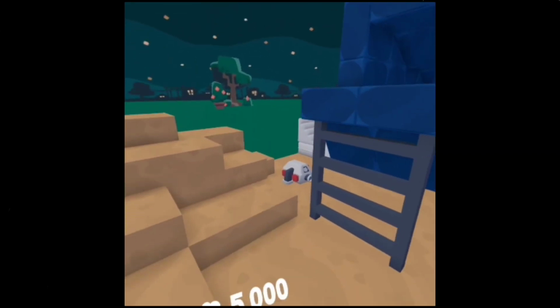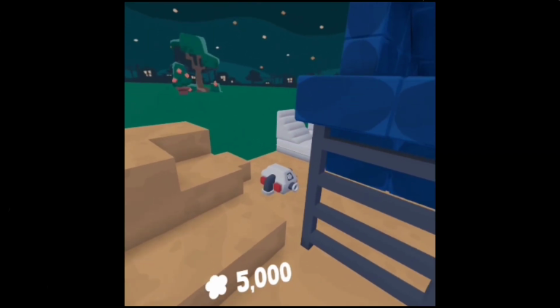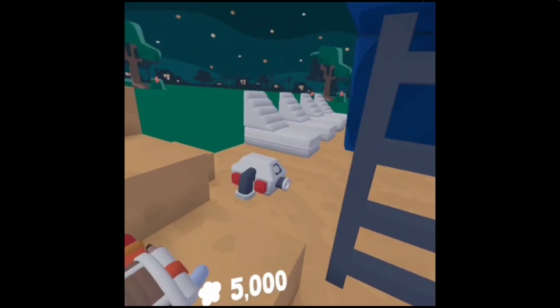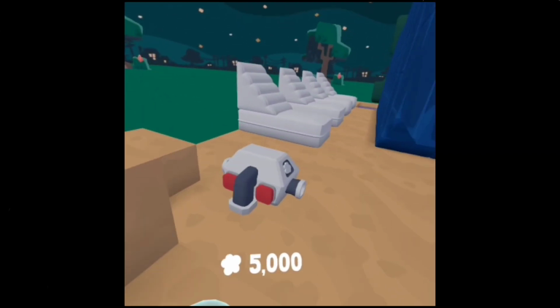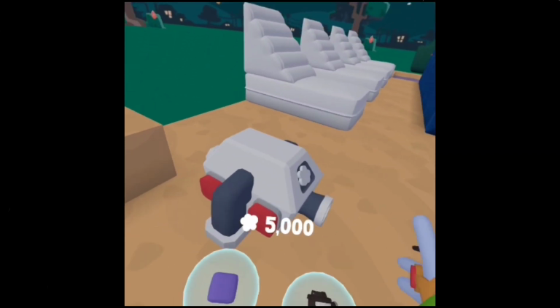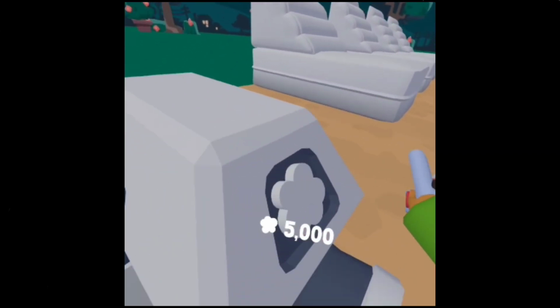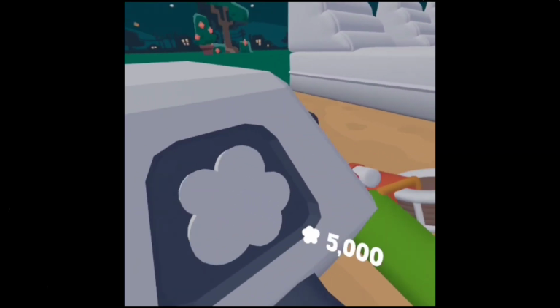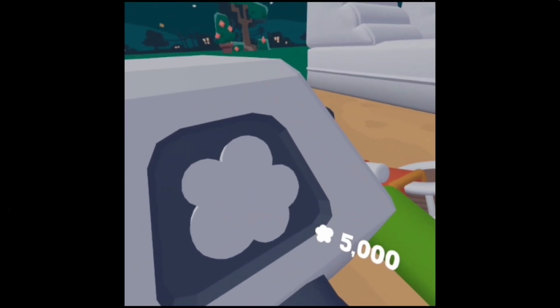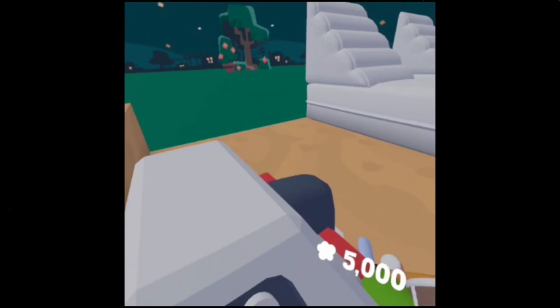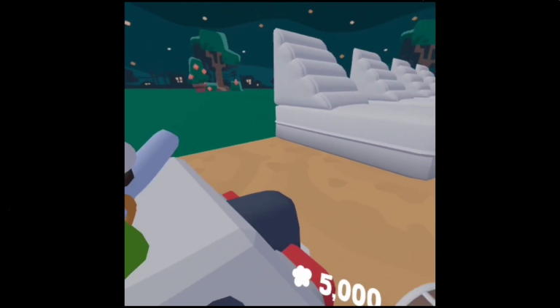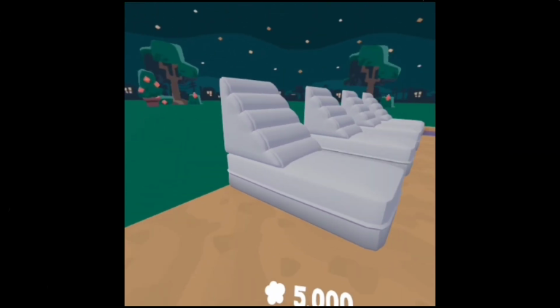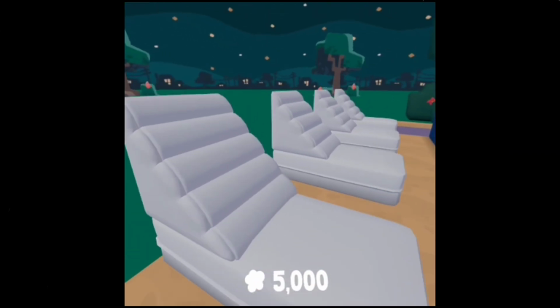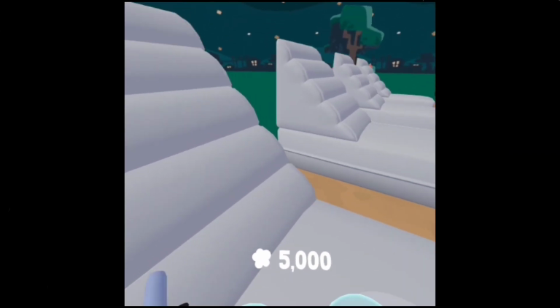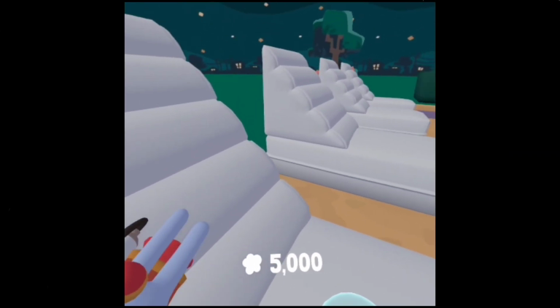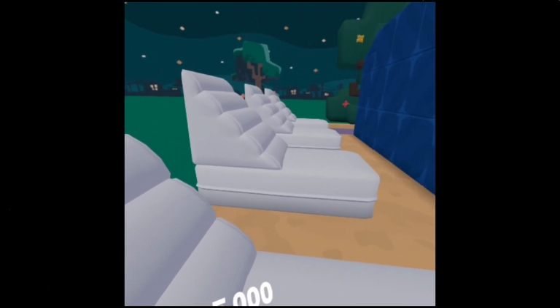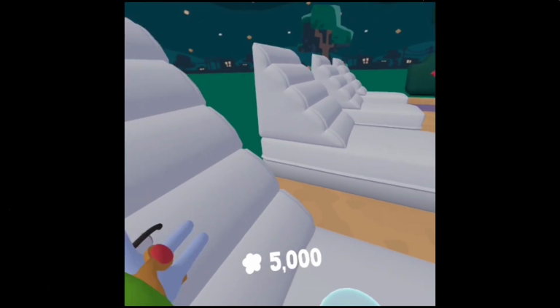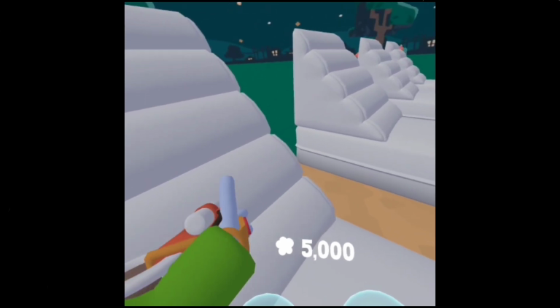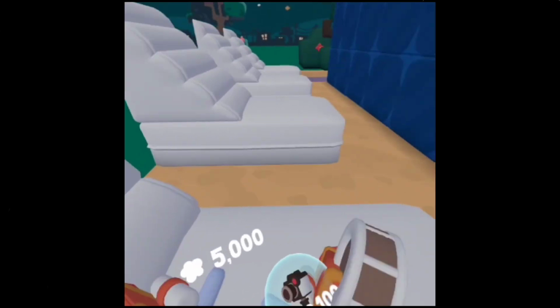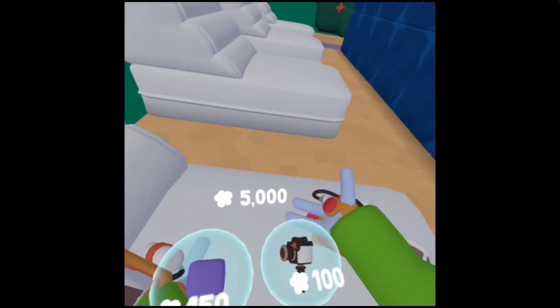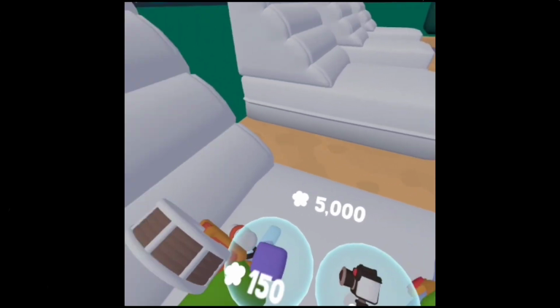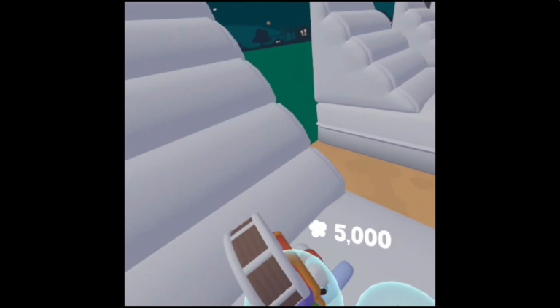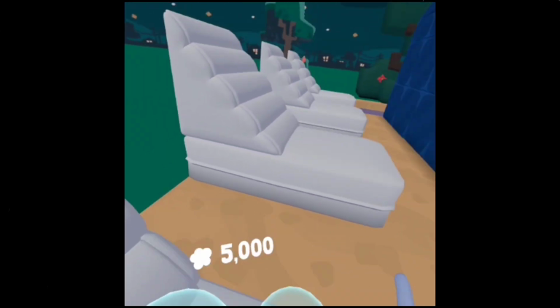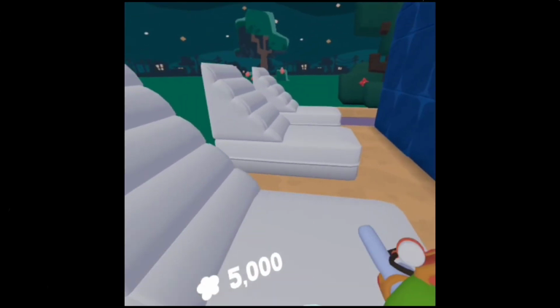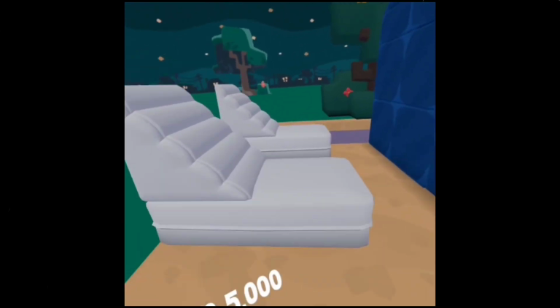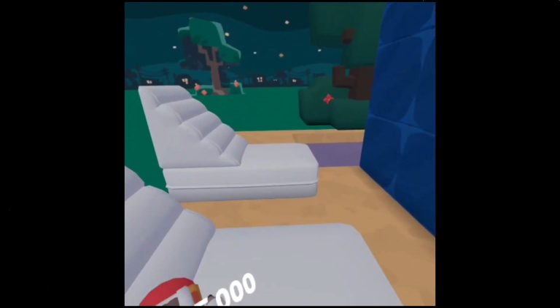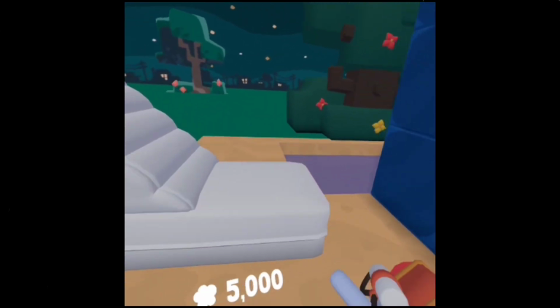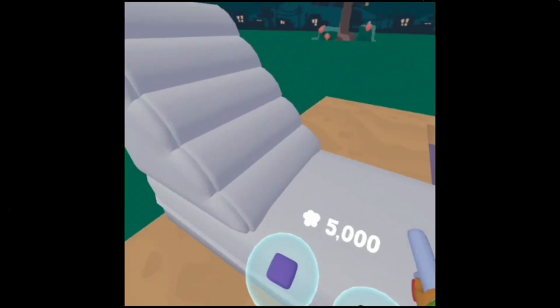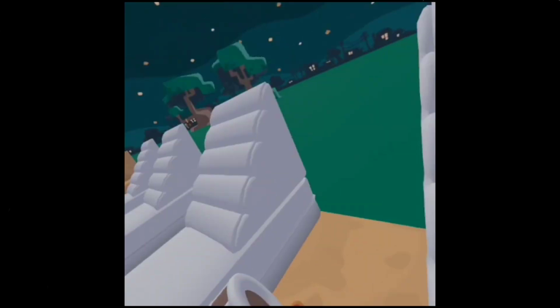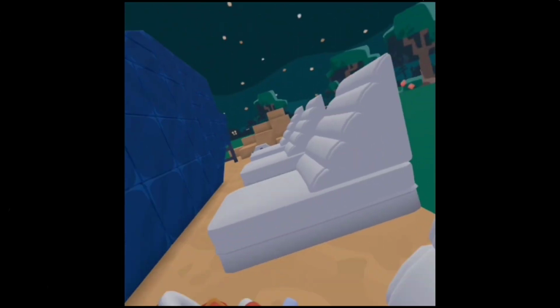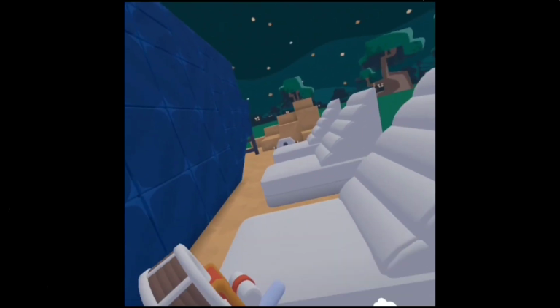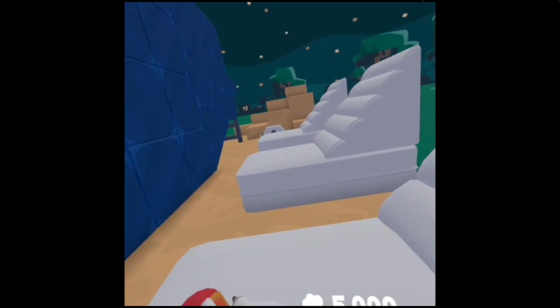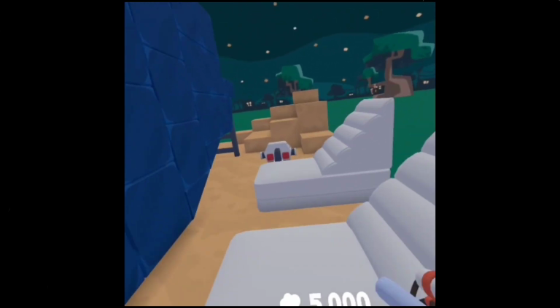Then over here we have a stuffing machine. We have these little chair thingies you can lay on — we have four of them.